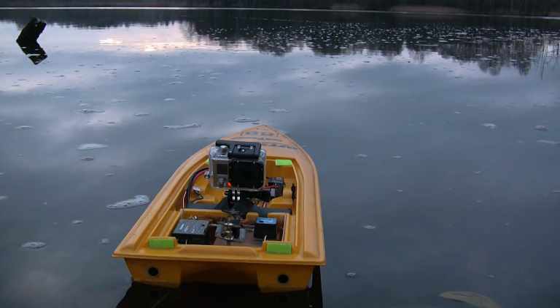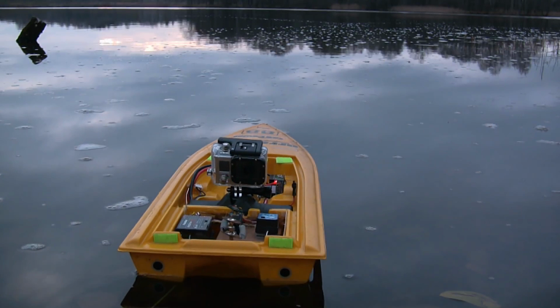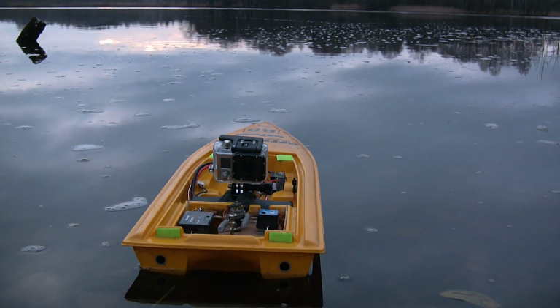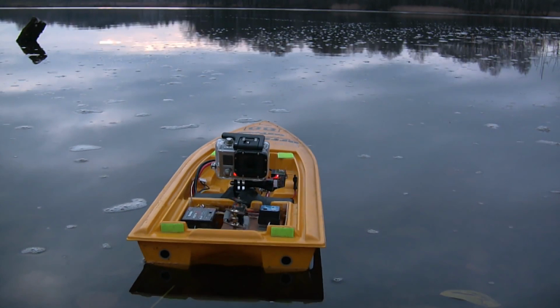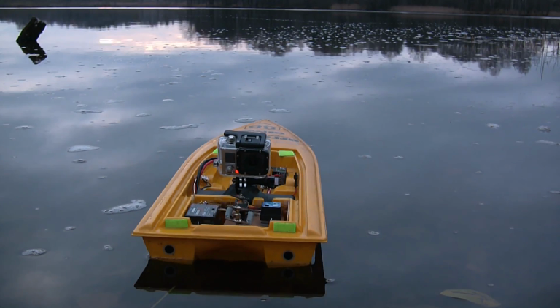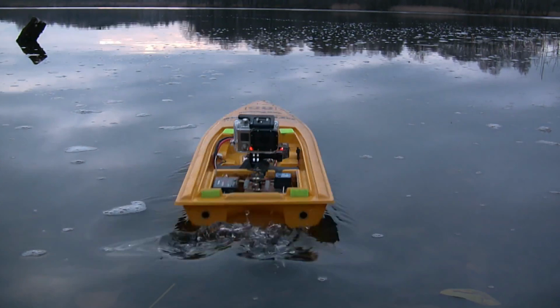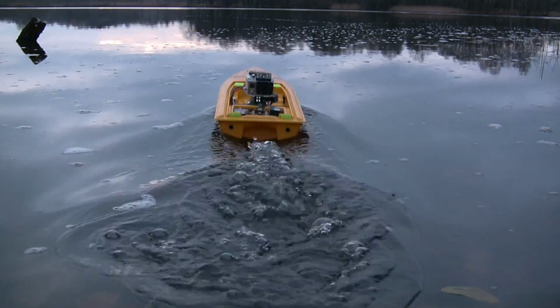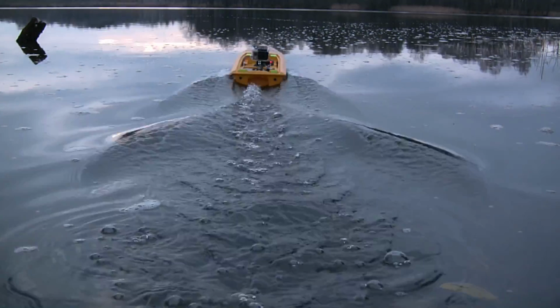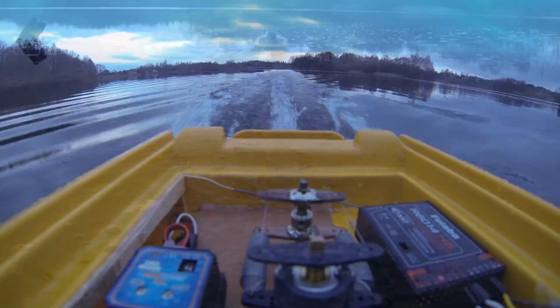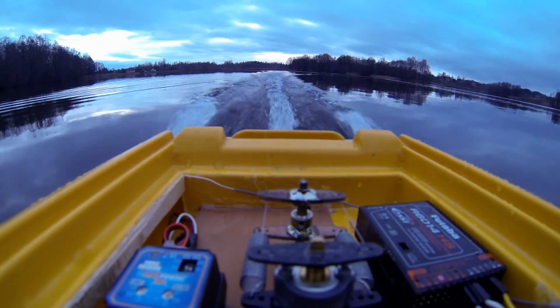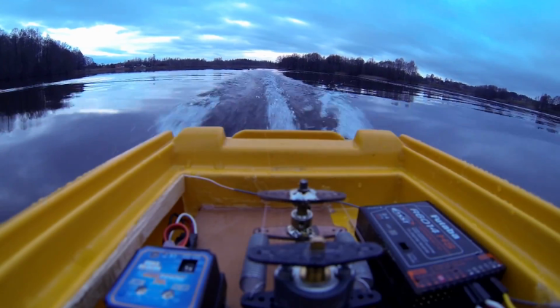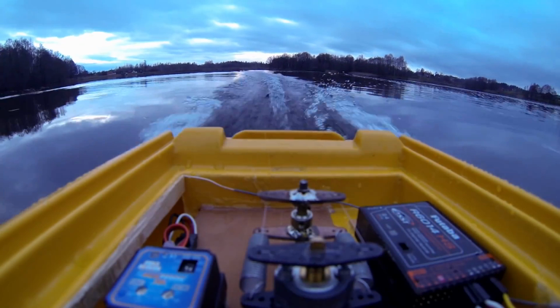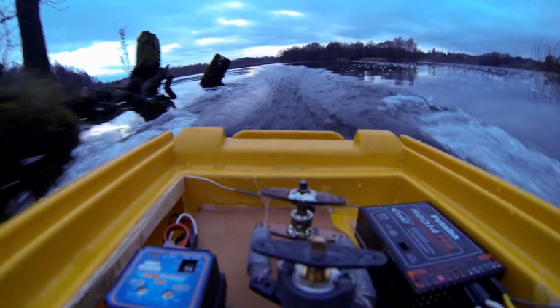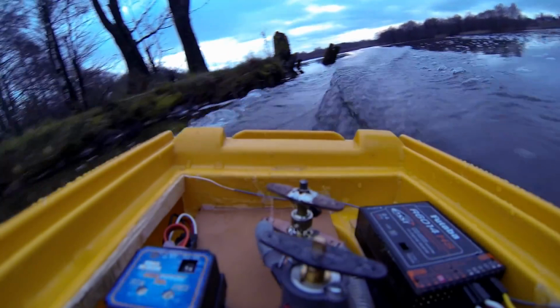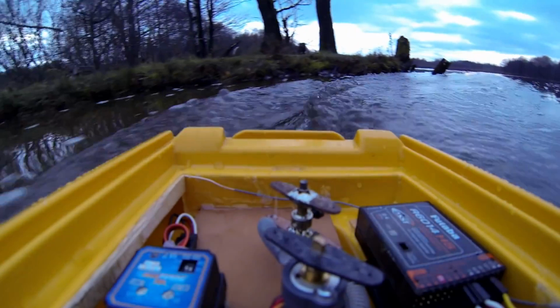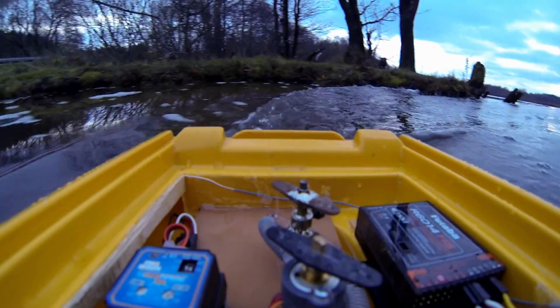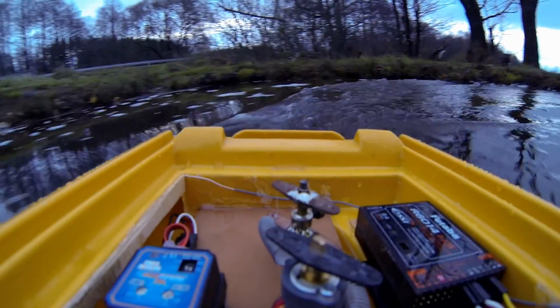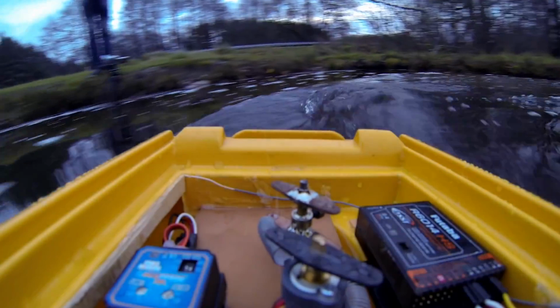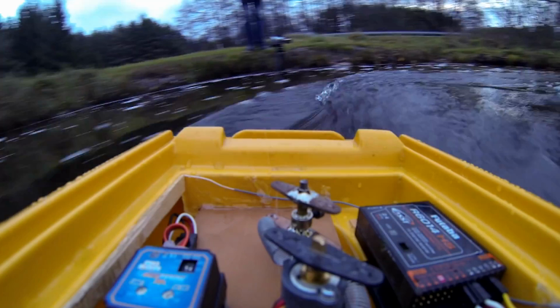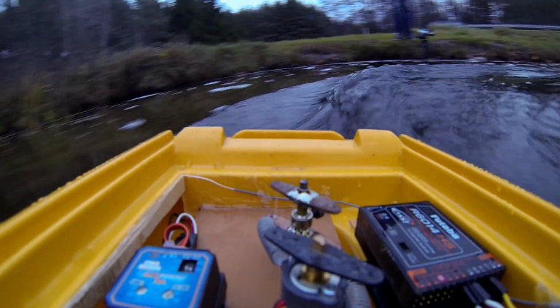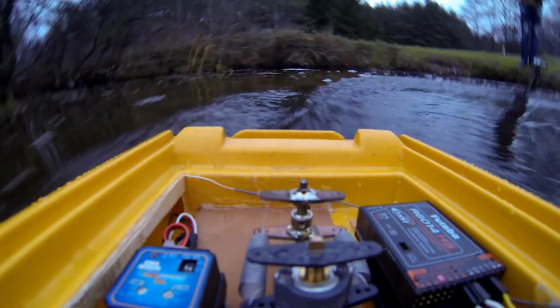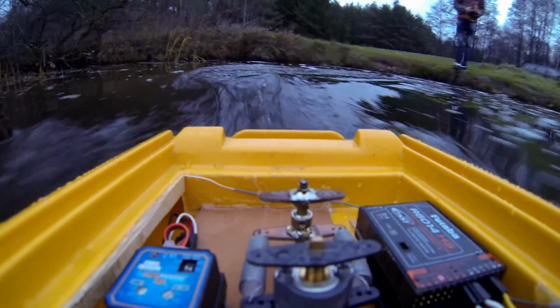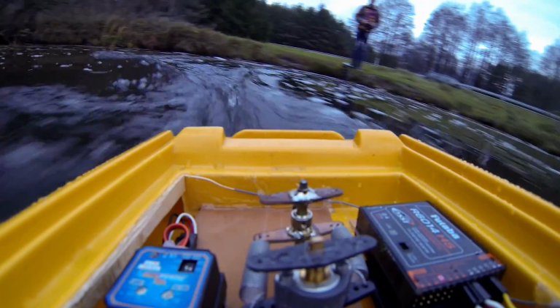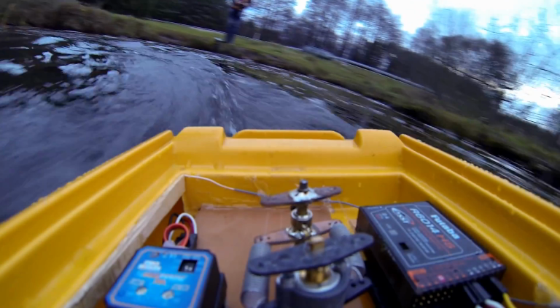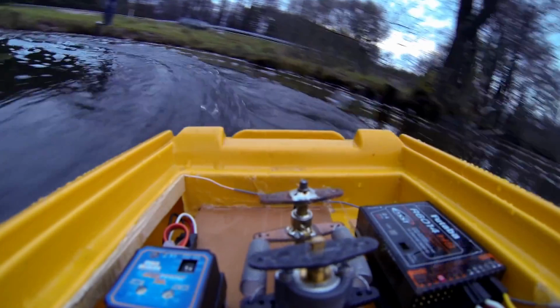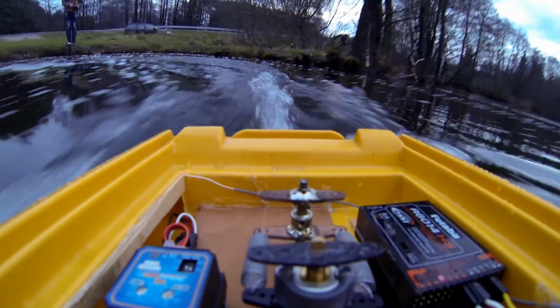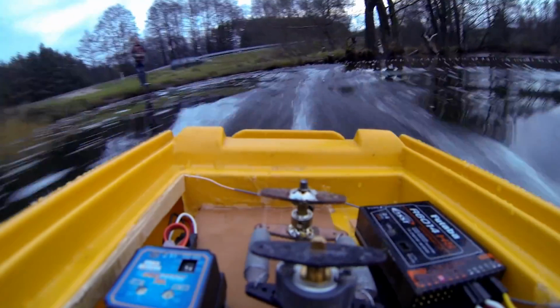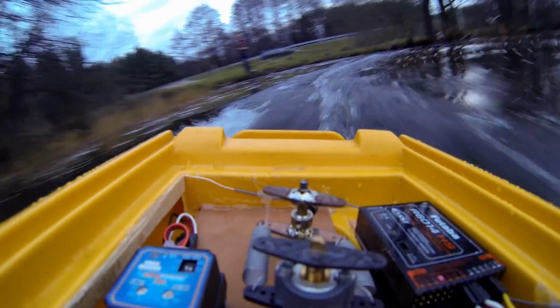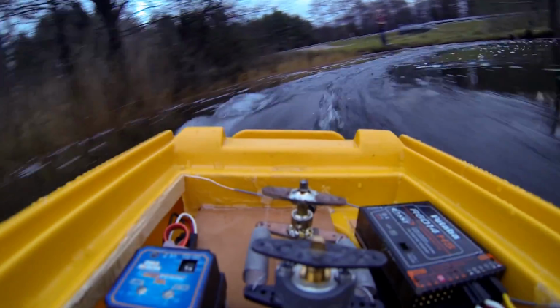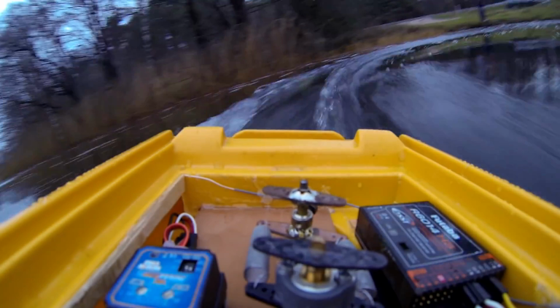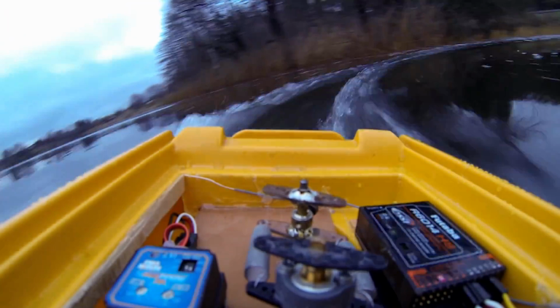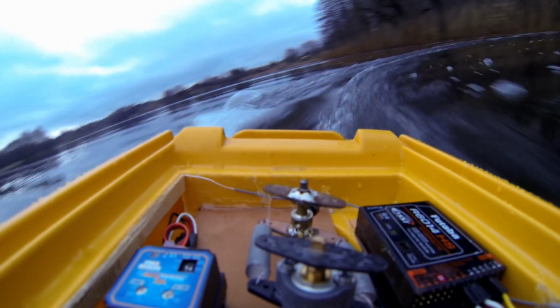The same control principle has been tested on this ship. The very same force diverts the rudder at different speeds. This increases maneuverability at low speeds and reduces g-forces at high speeds.